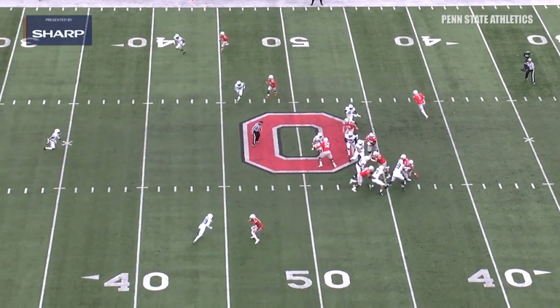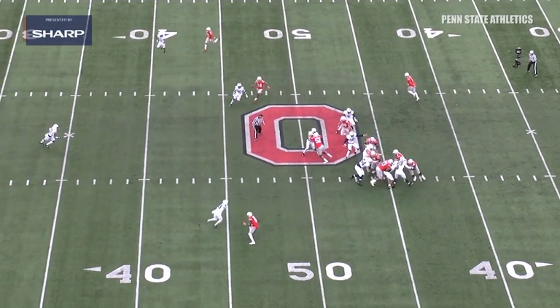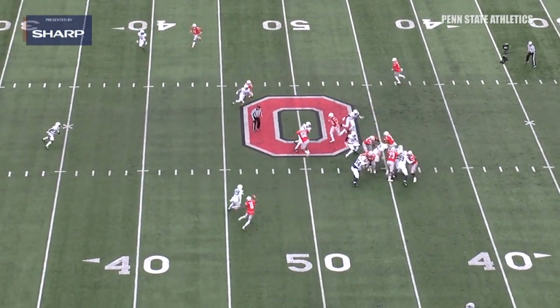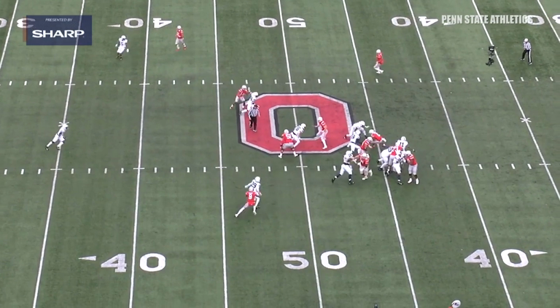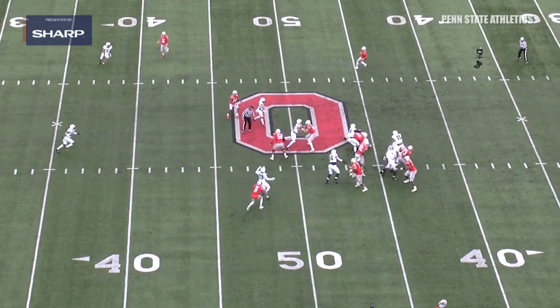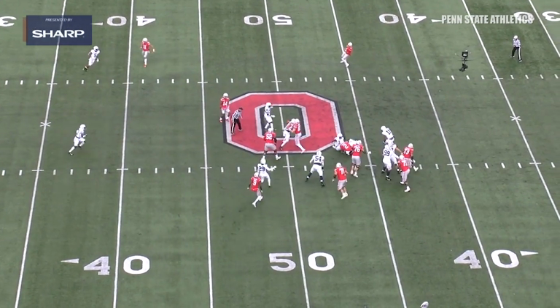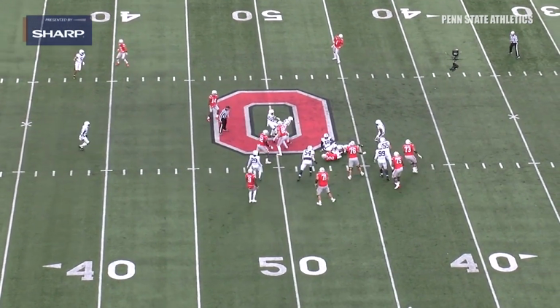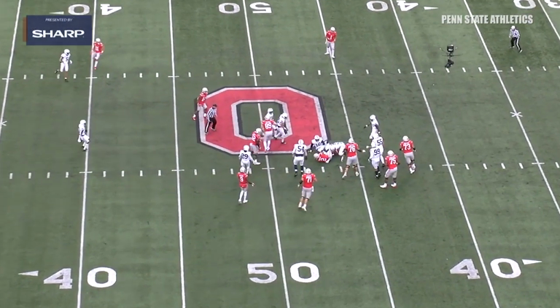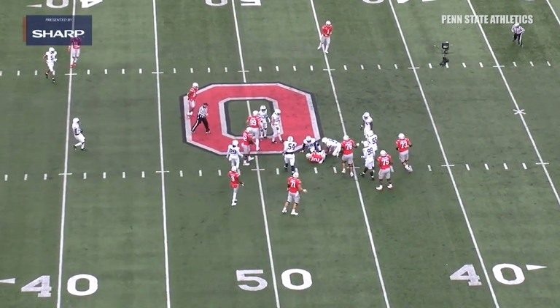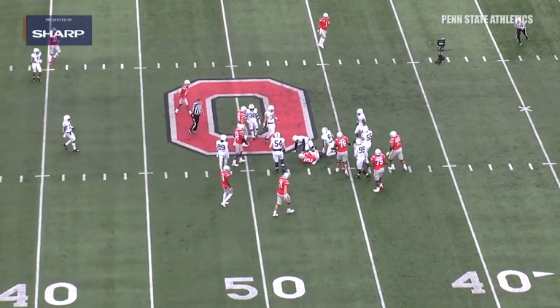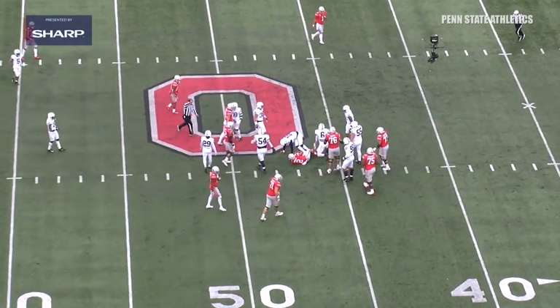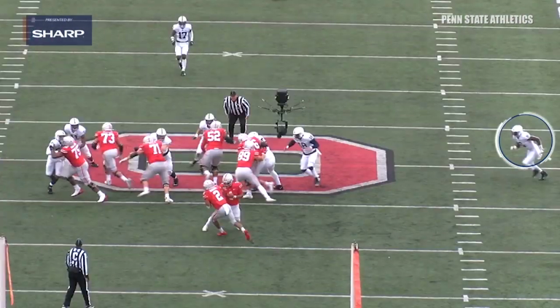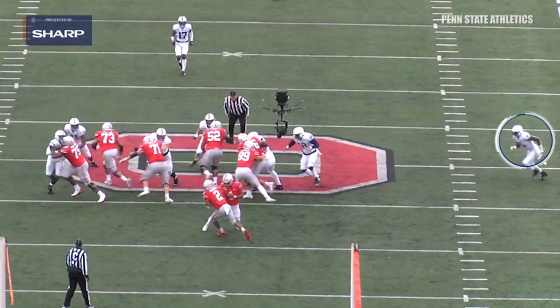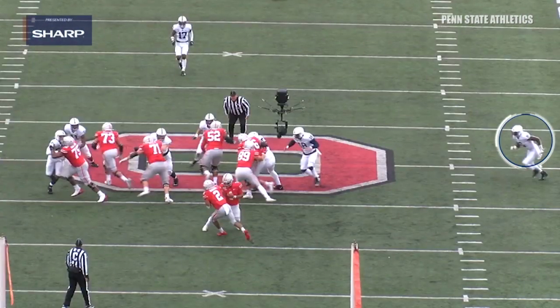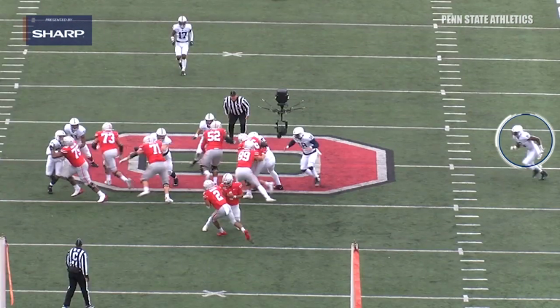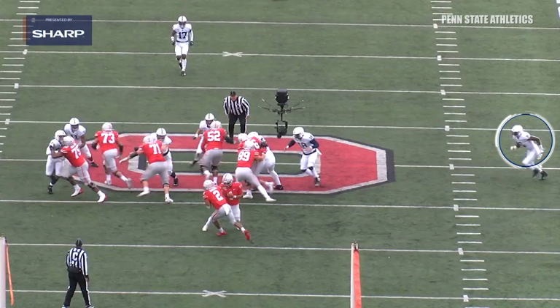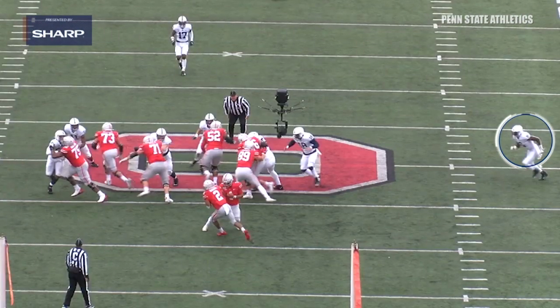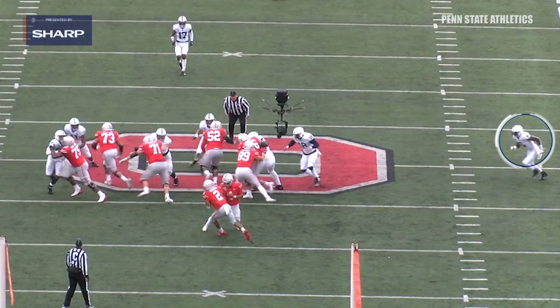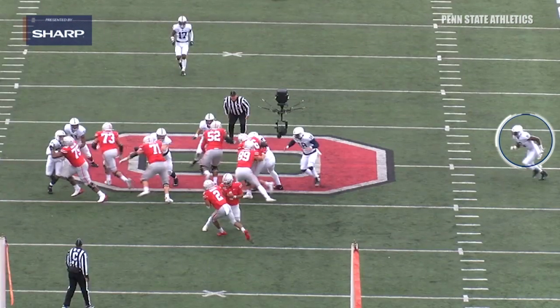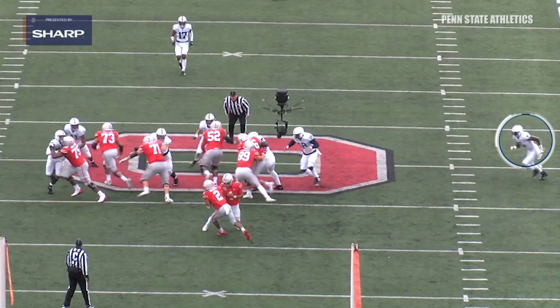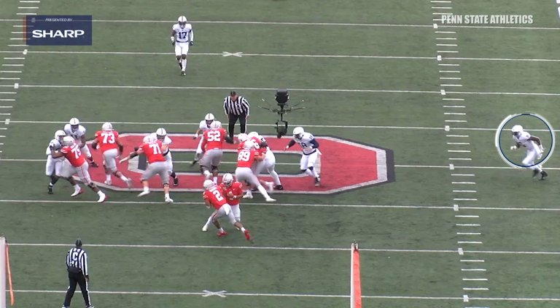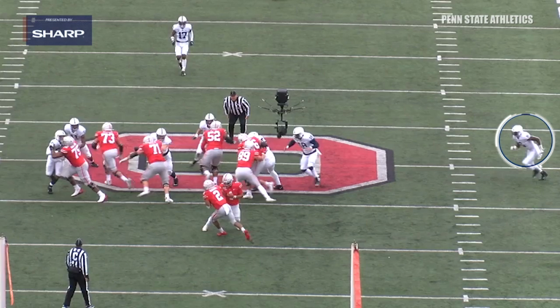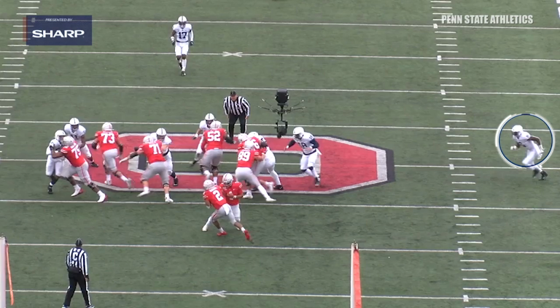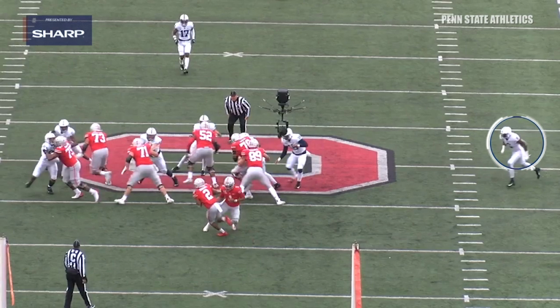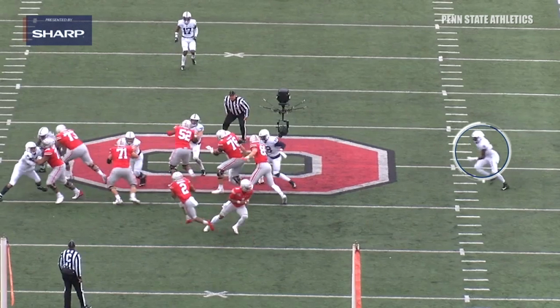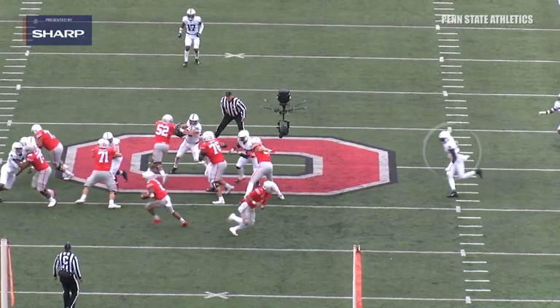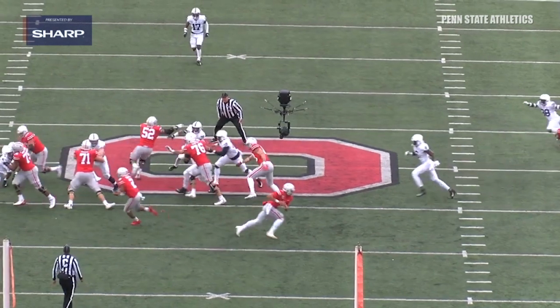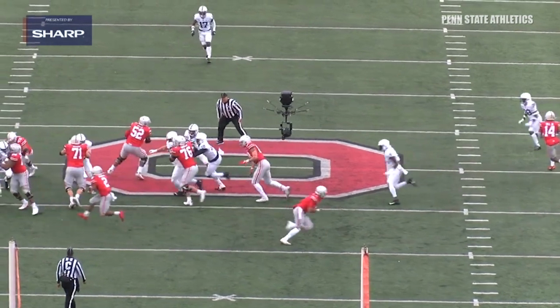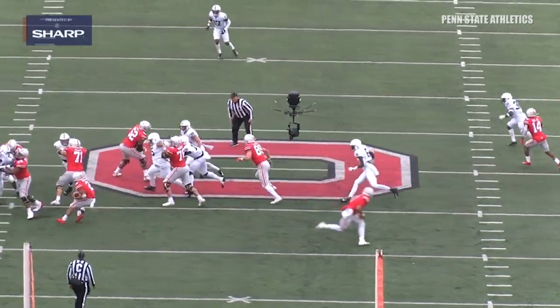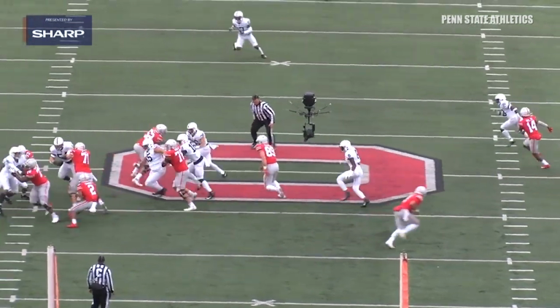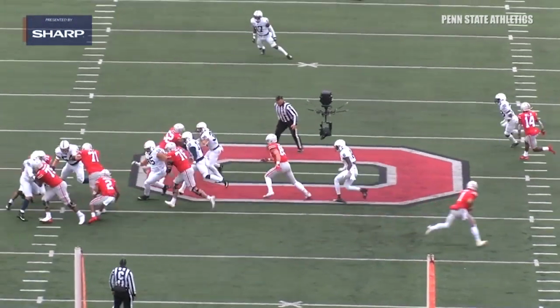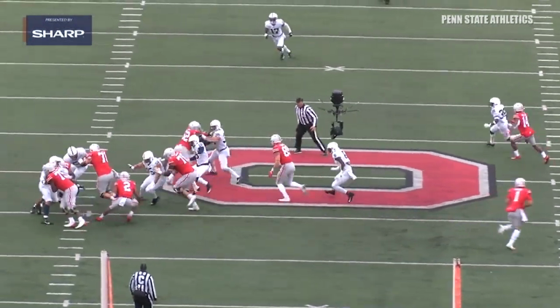And it's all about hustle — it's just an effort play. When you look at this play from the end zone, you can see the effort right here by Cam Brown coming from all the way across the field.